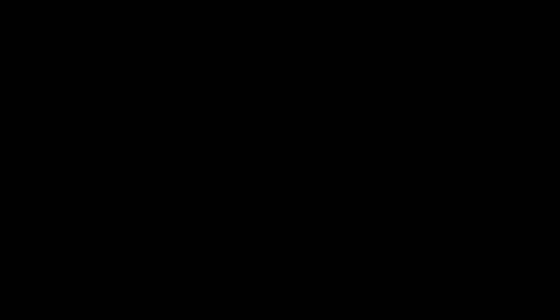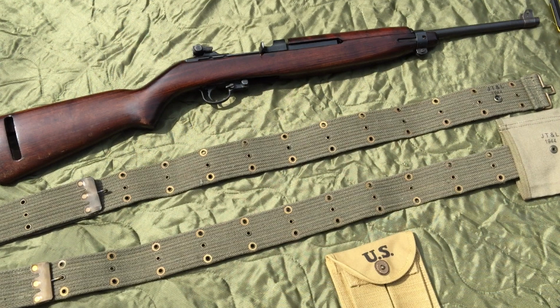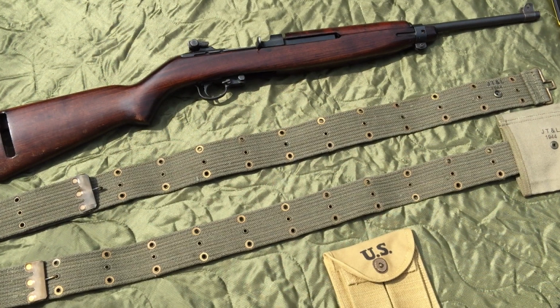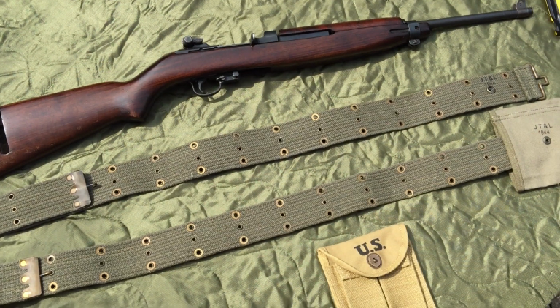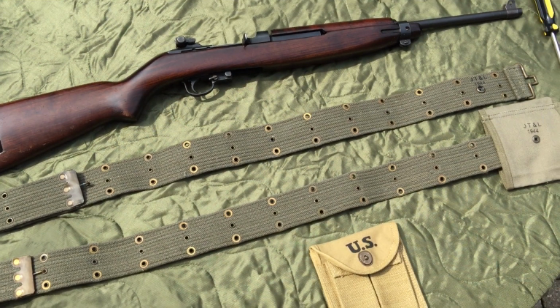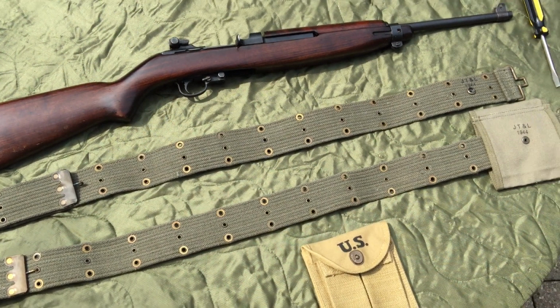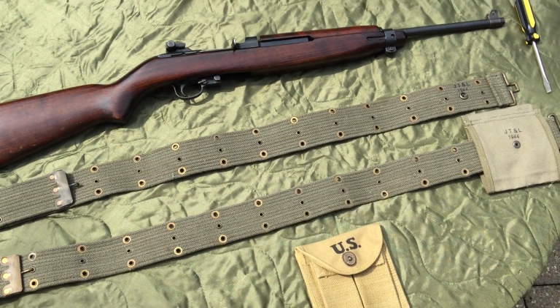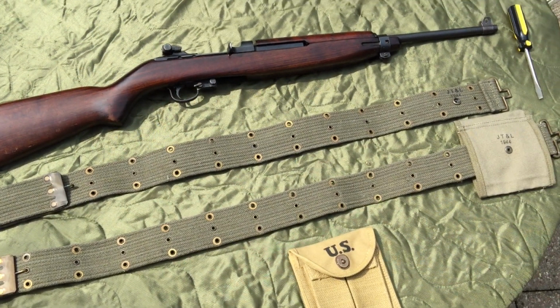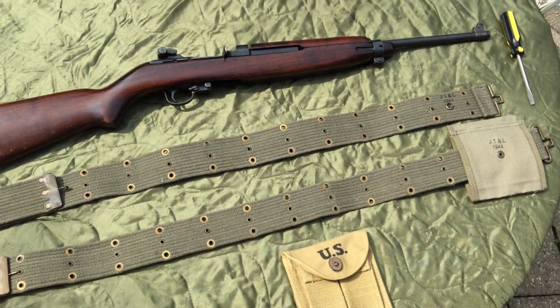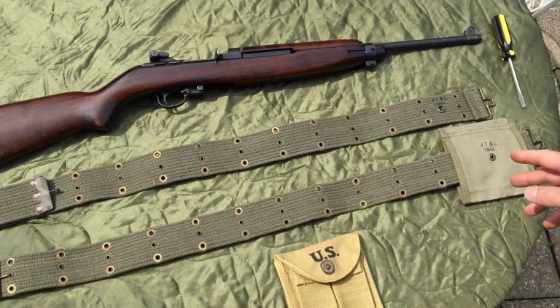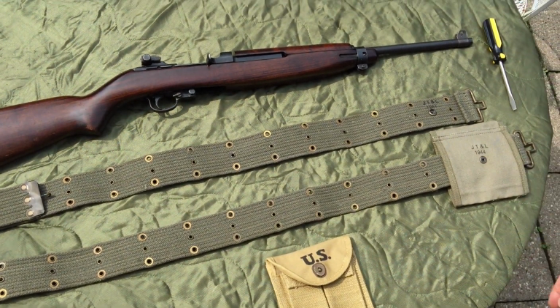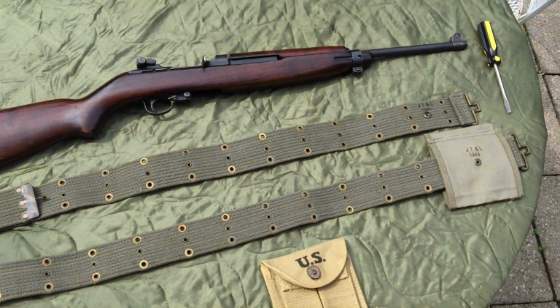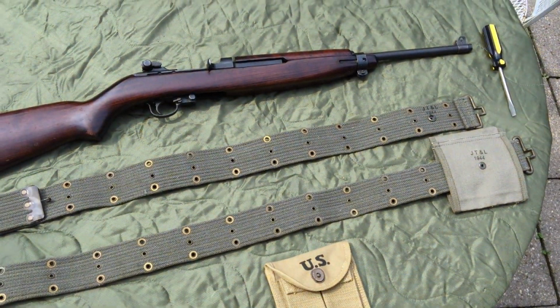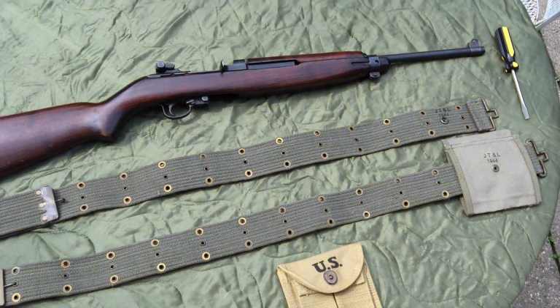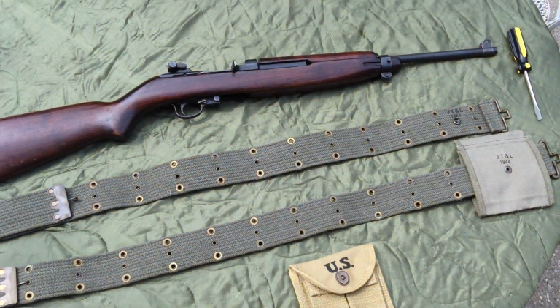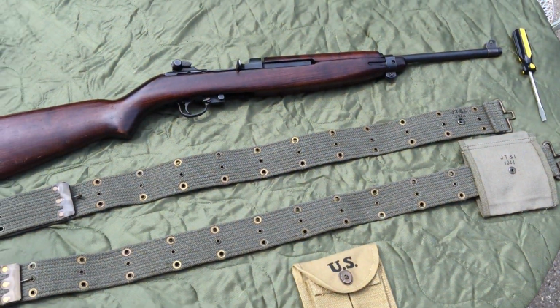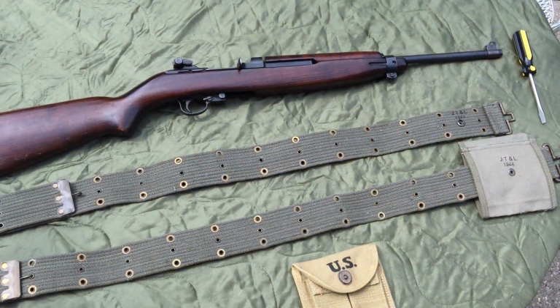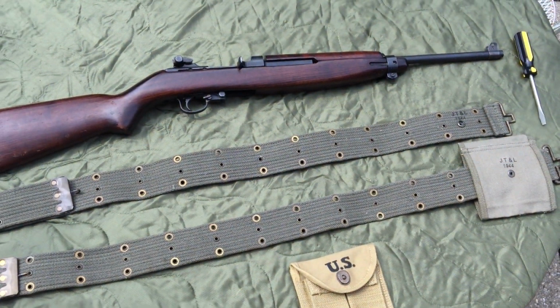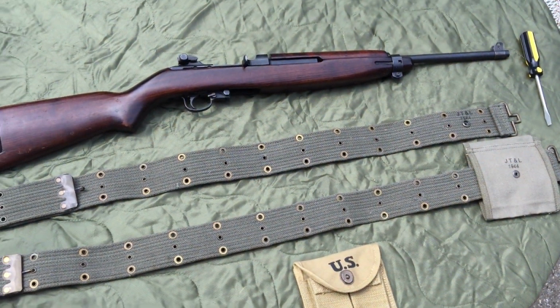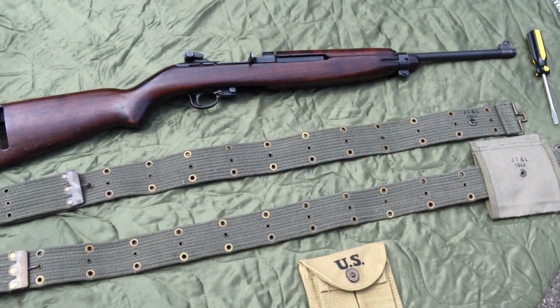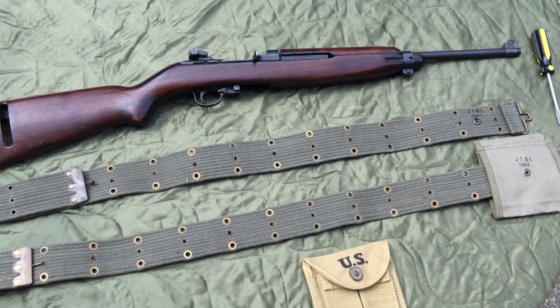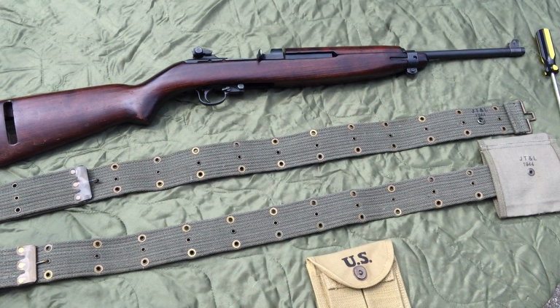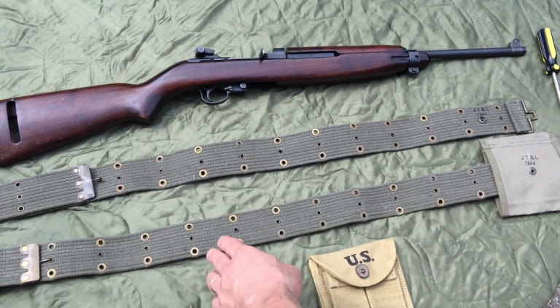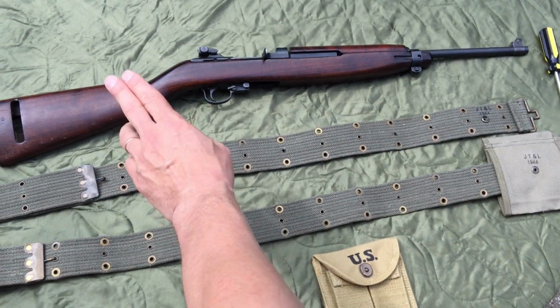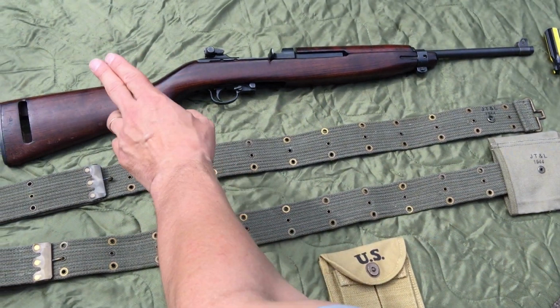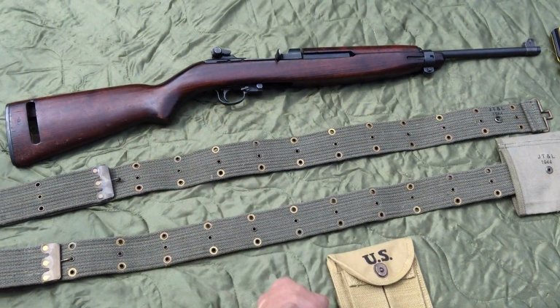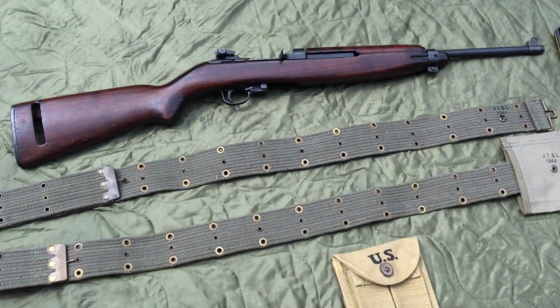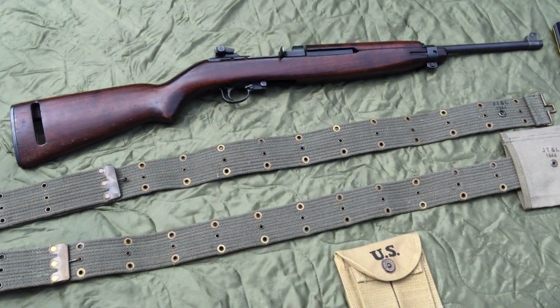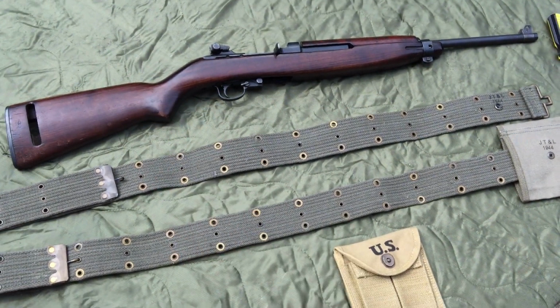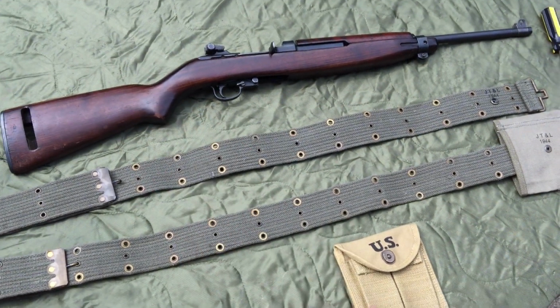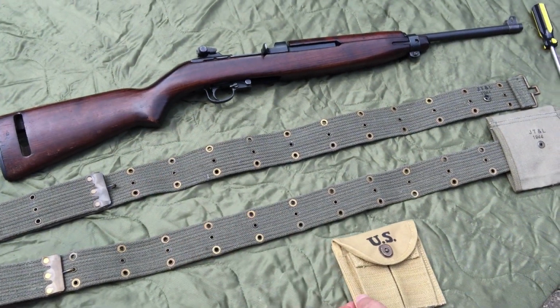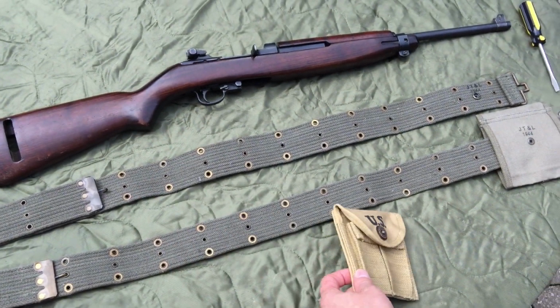I'm with WorldWarSupply.com and today I'm going to explain to you about the M1 Carbine Buttstock Pouch. A lot of people think the pouch was originally designed to go on the buttstock of the rifle — it was not.